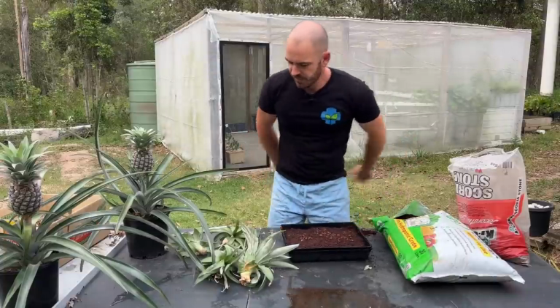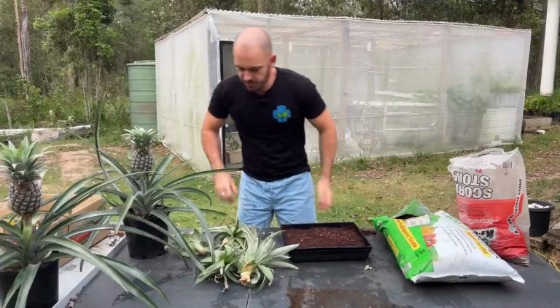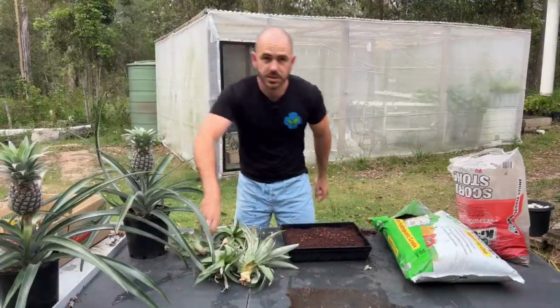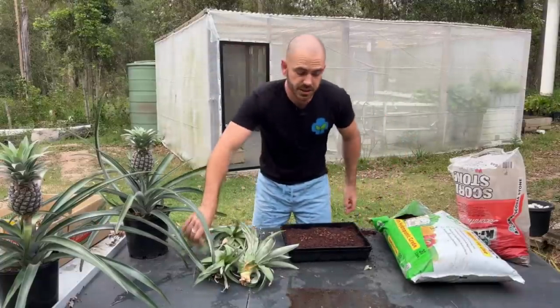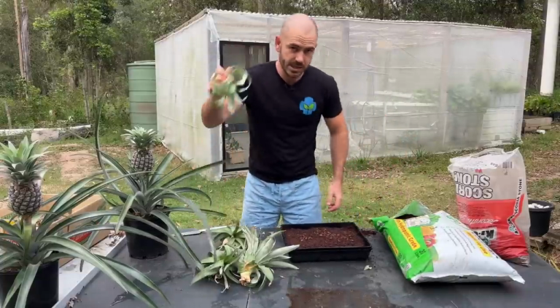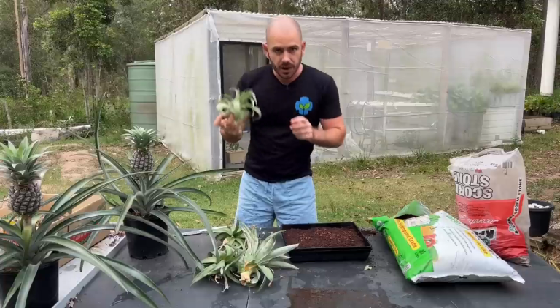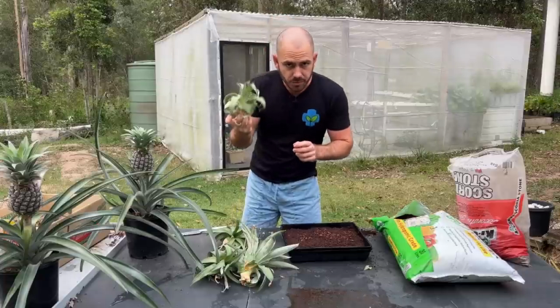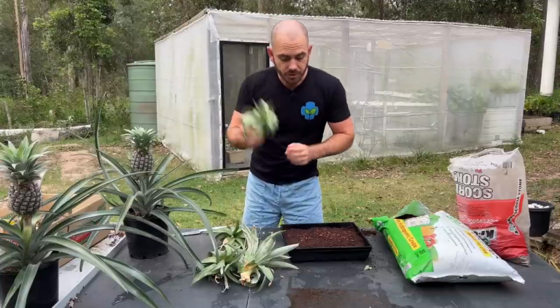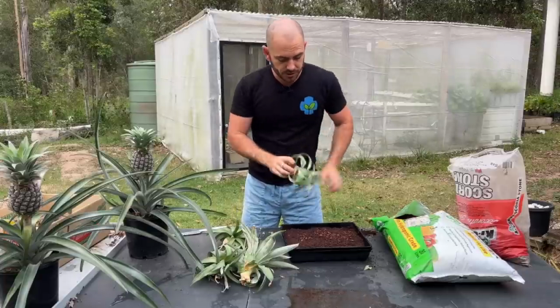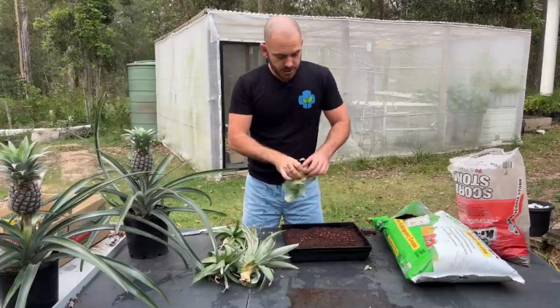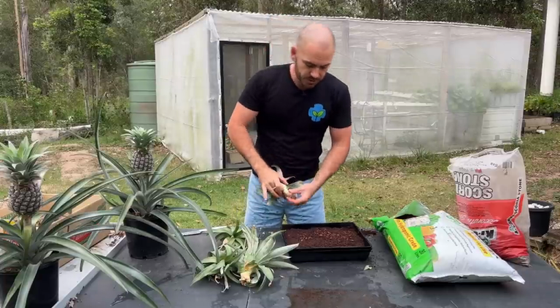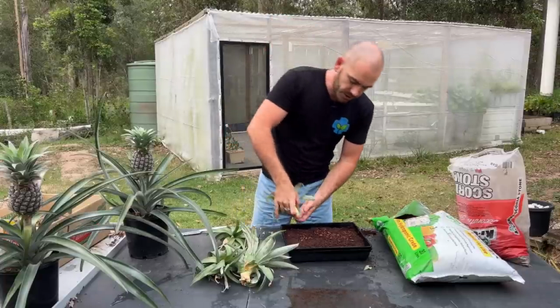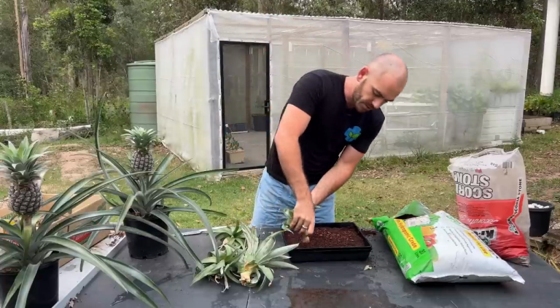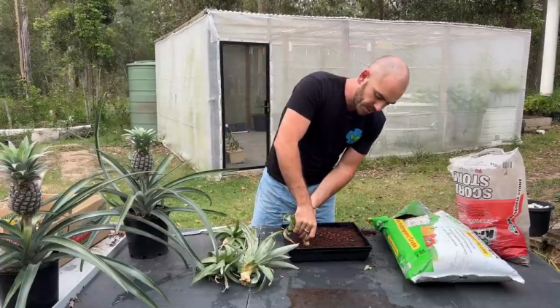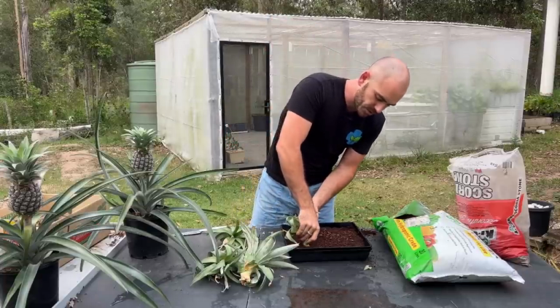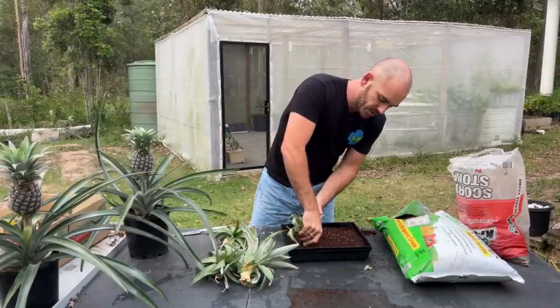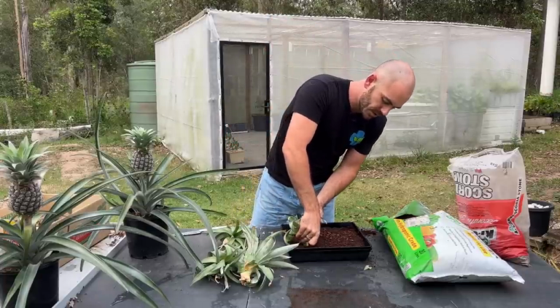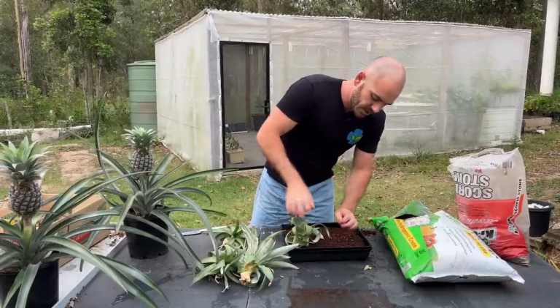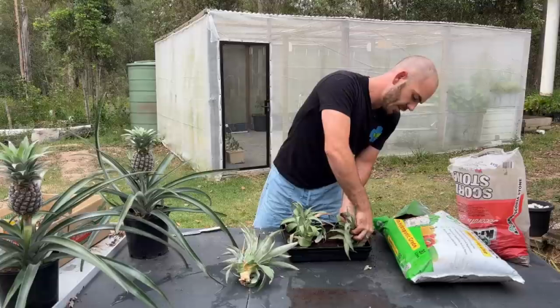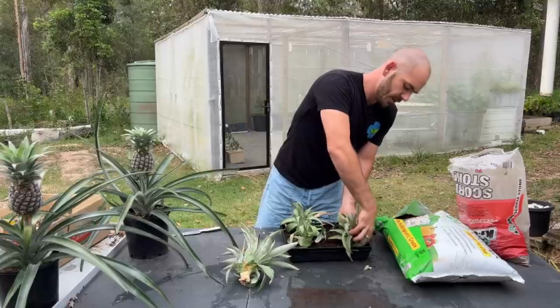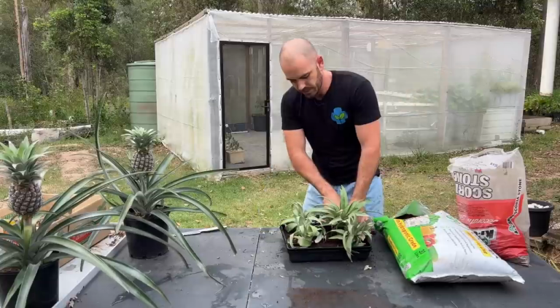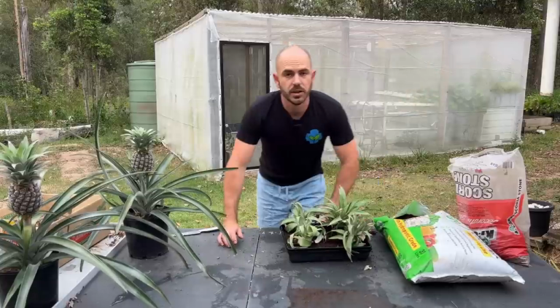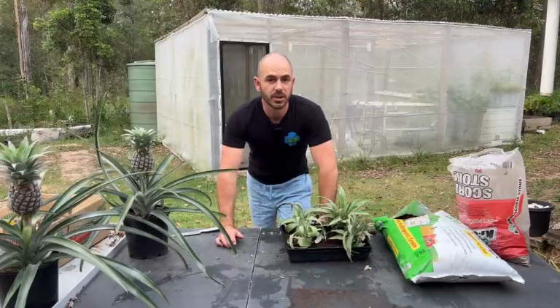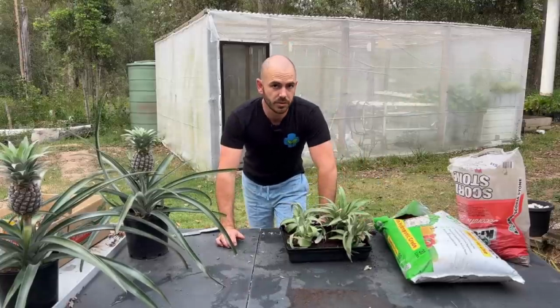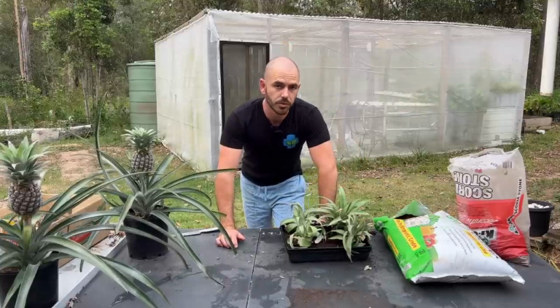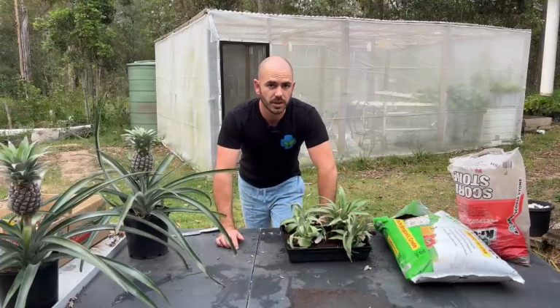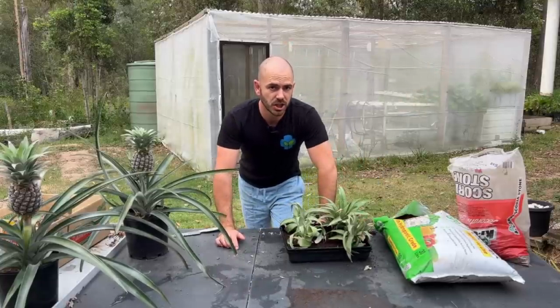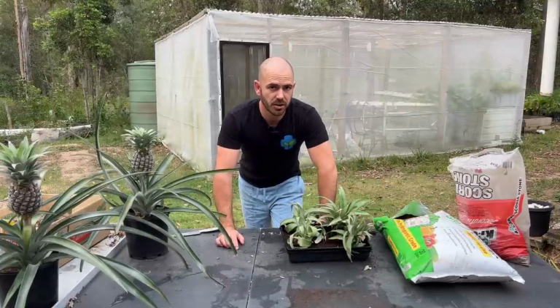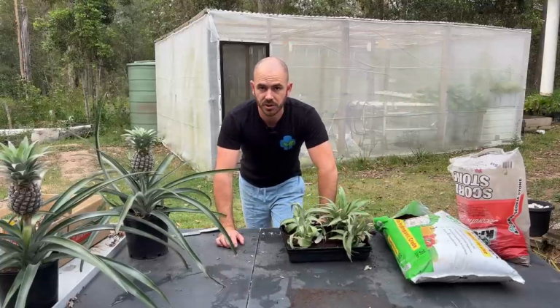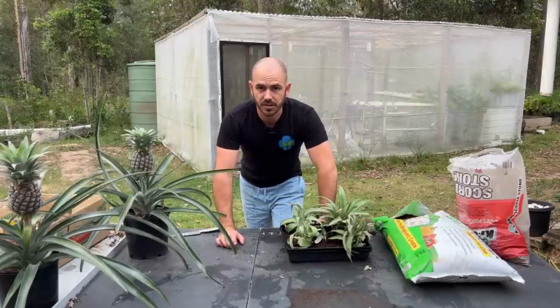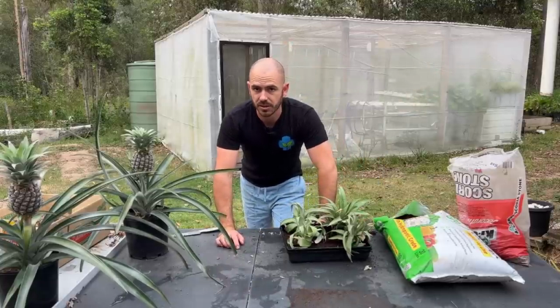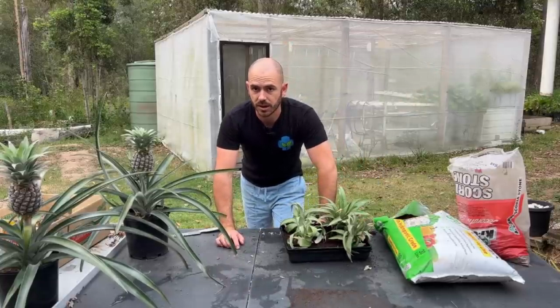Then we can just stick in our dried pineapple crowns — one in each corner. And we can leave those to root in a nice shady area. I'm going to put these underneath my NFT.